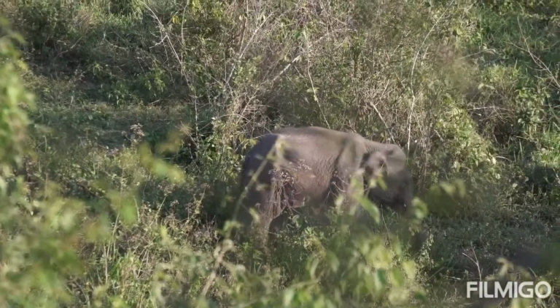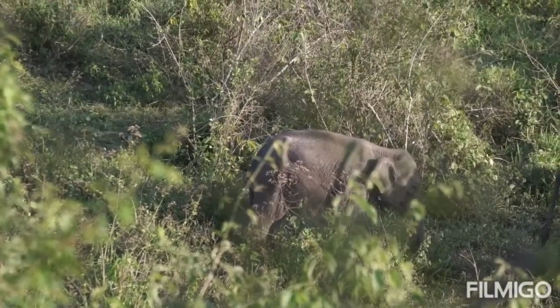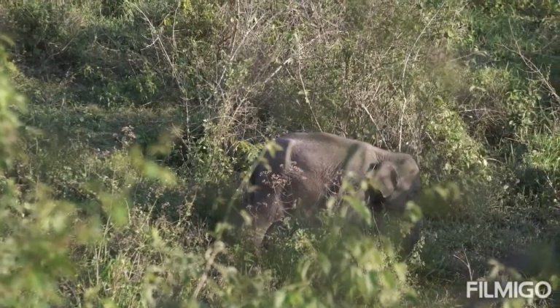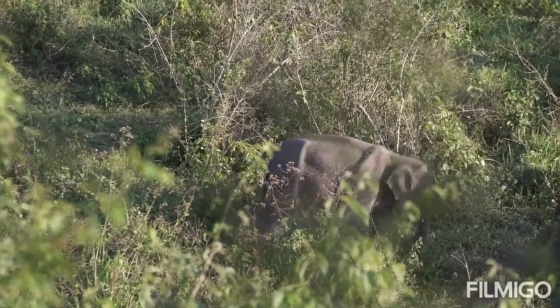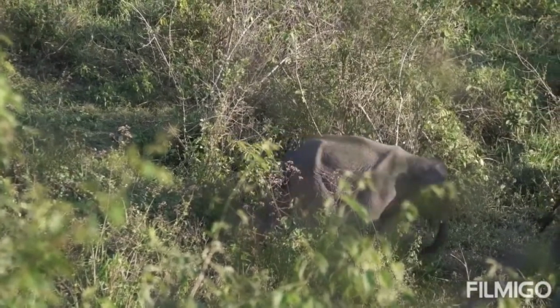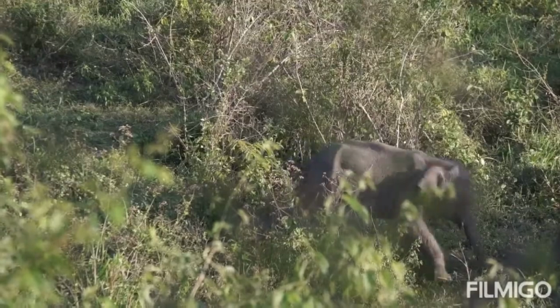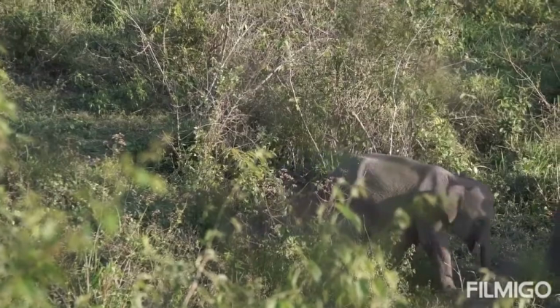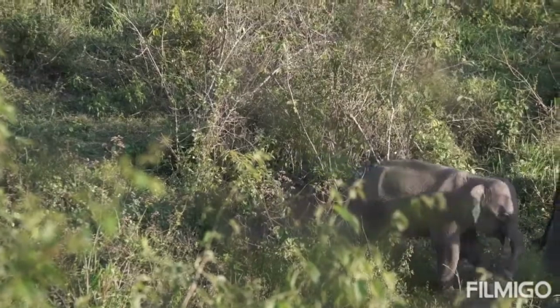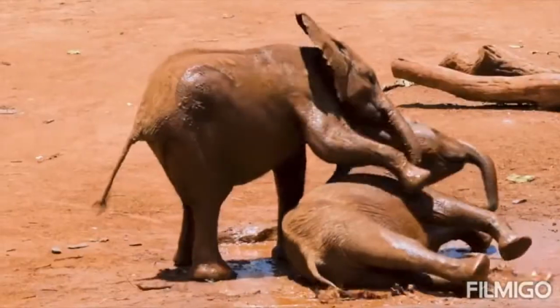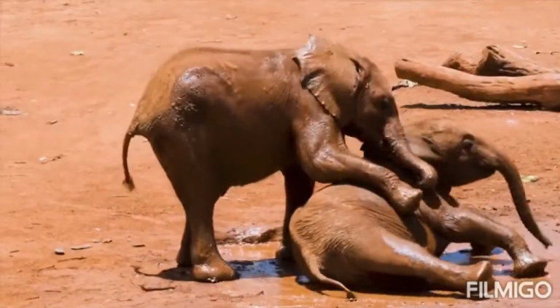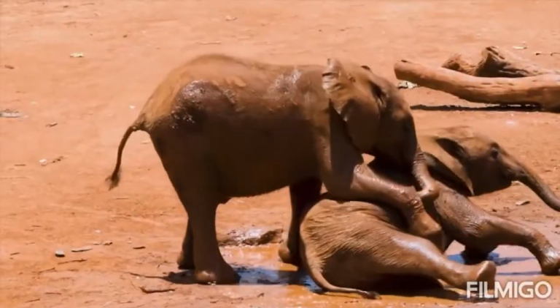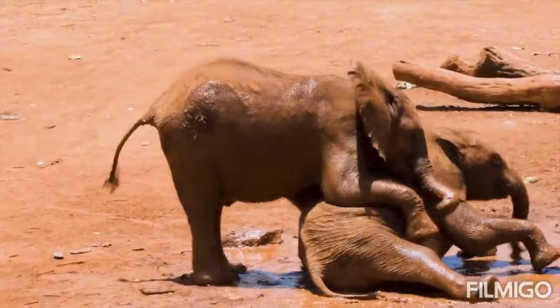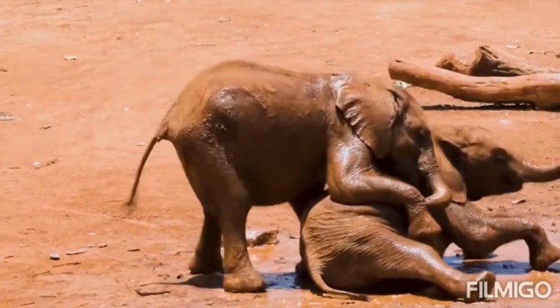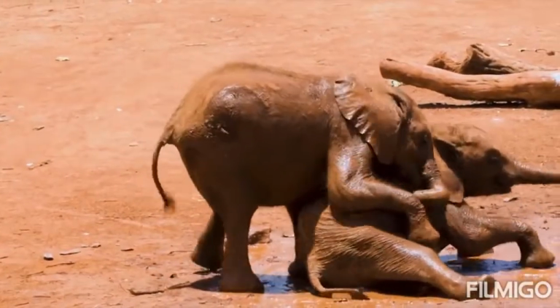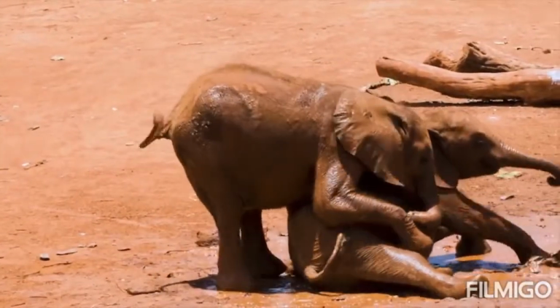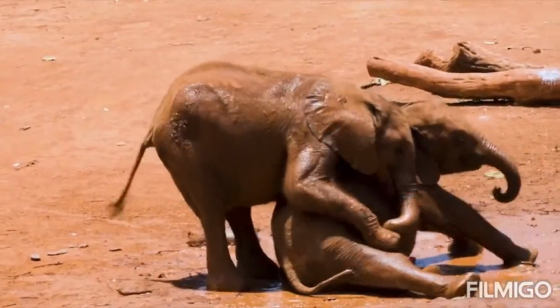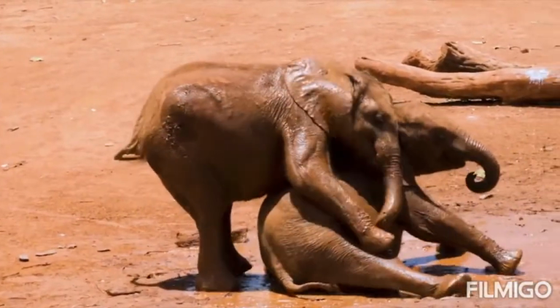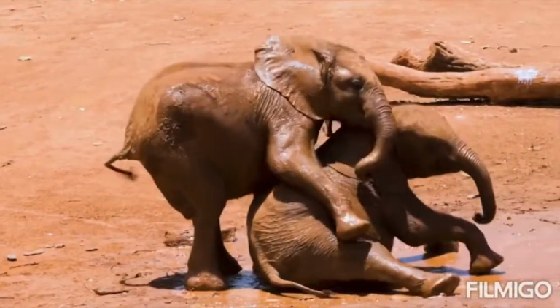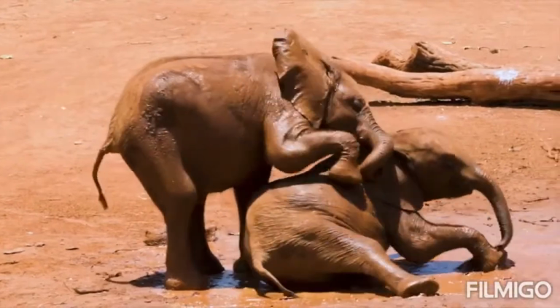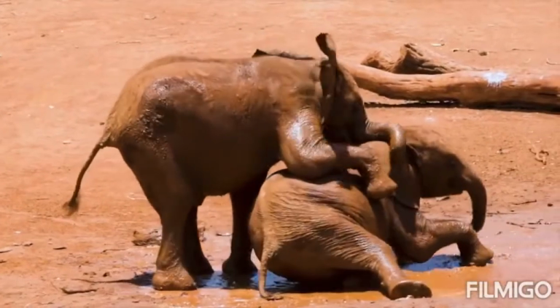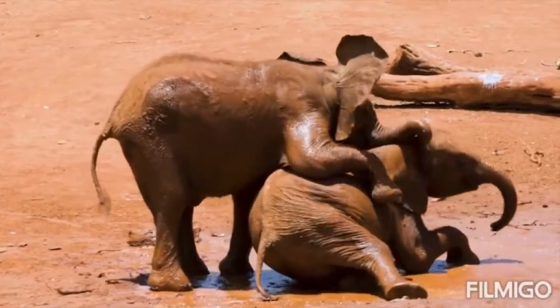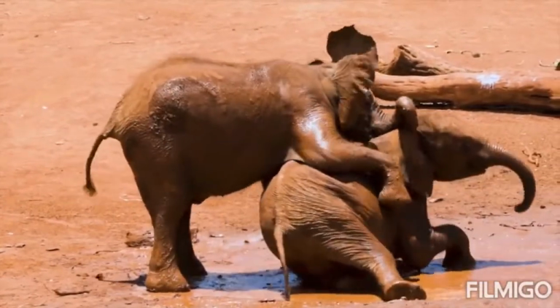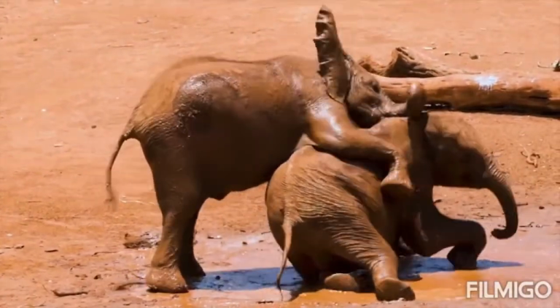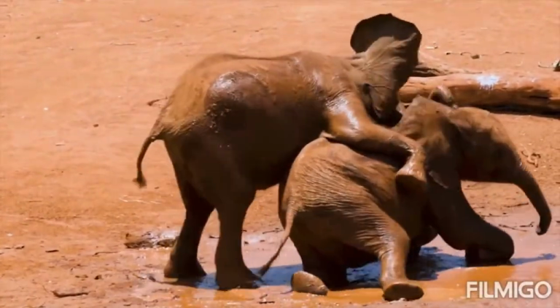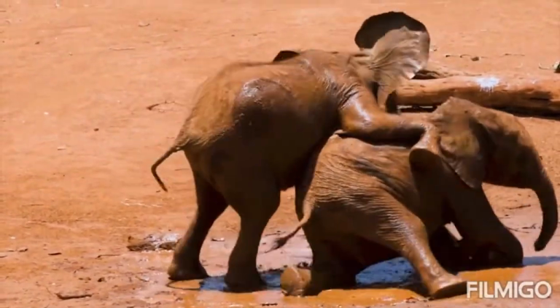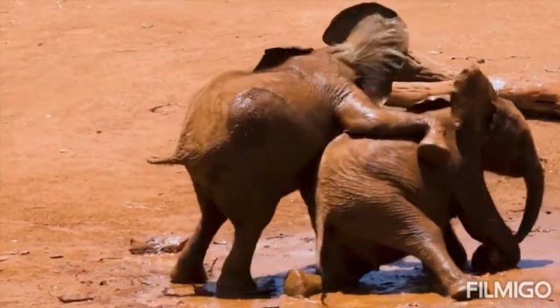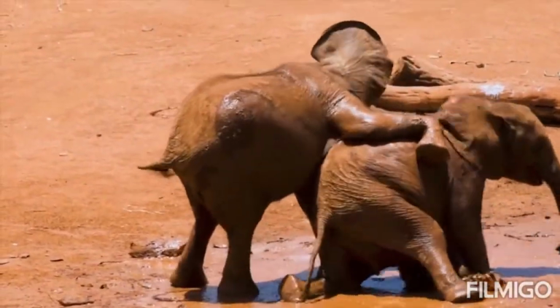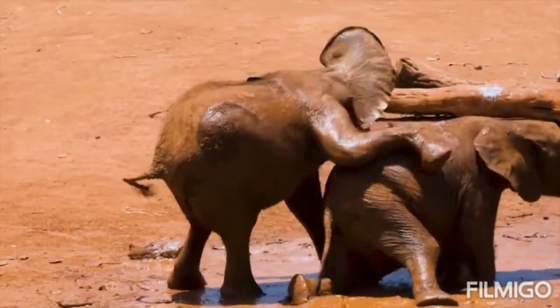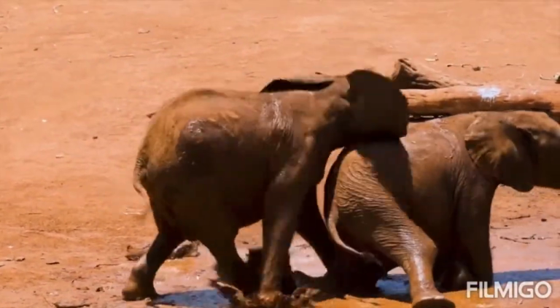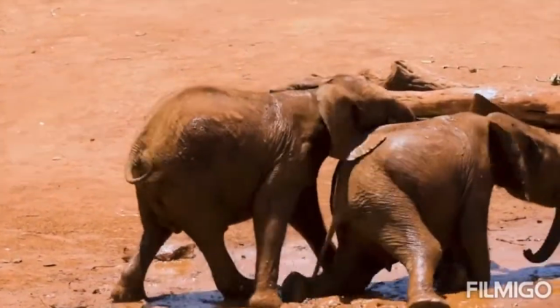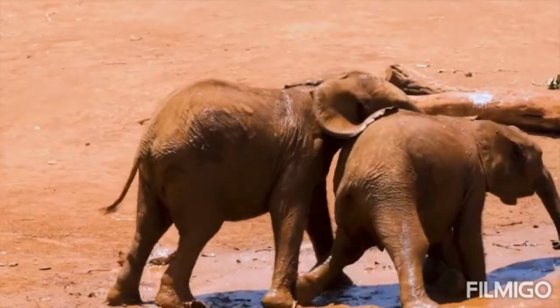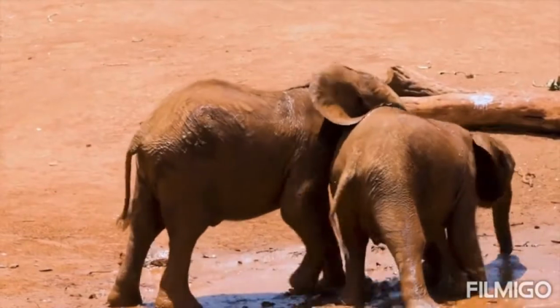Forest elephants' social groups differ slightly and may be comprised of only an adult female and her offspring. However, they may congregate in larger groups in forest clearings where resources are more abundant.